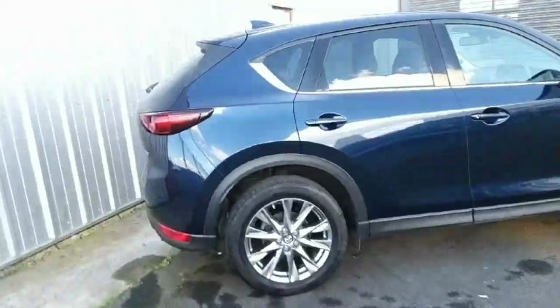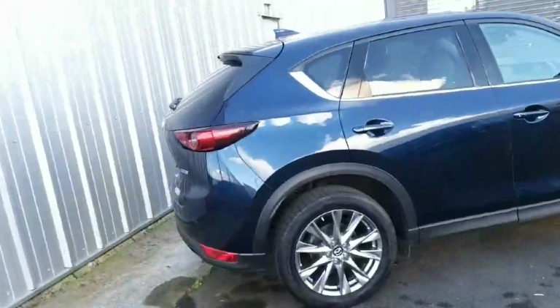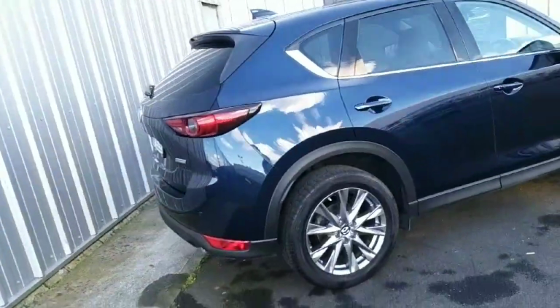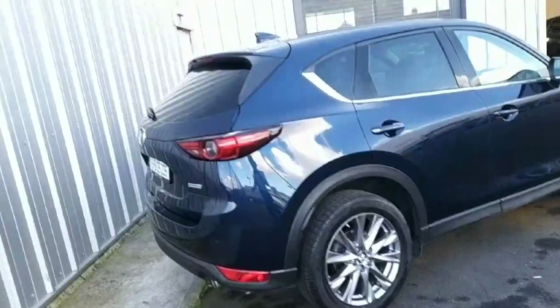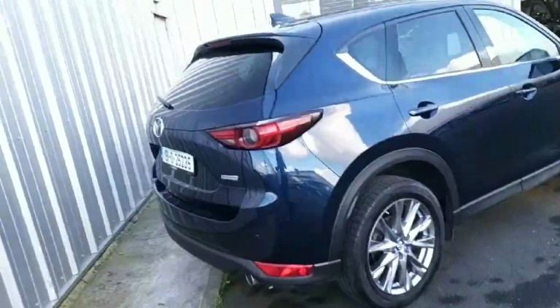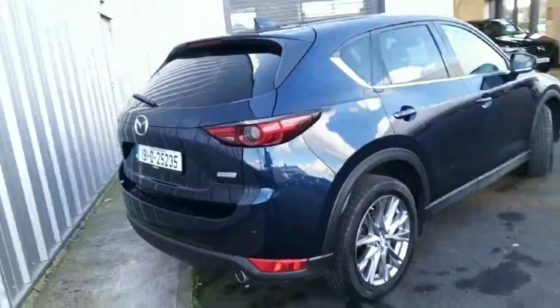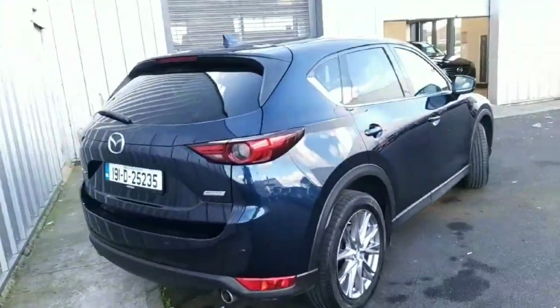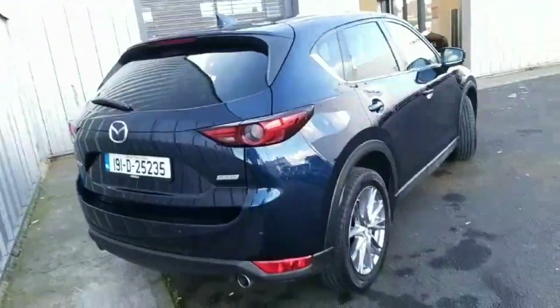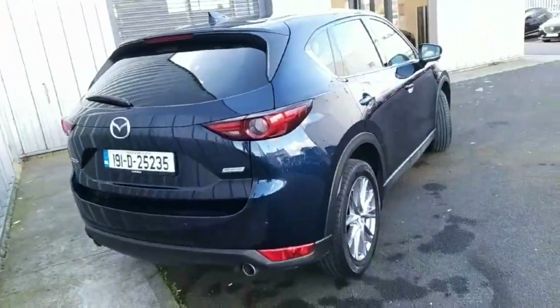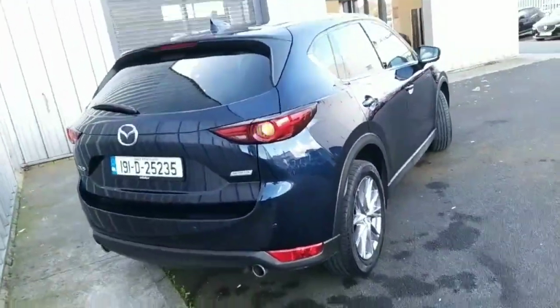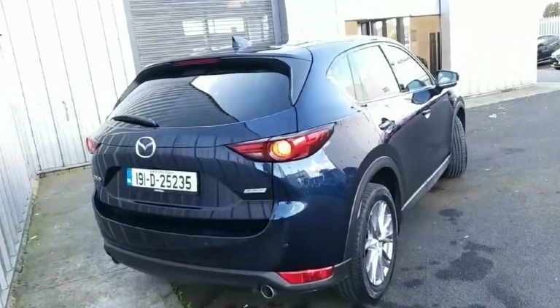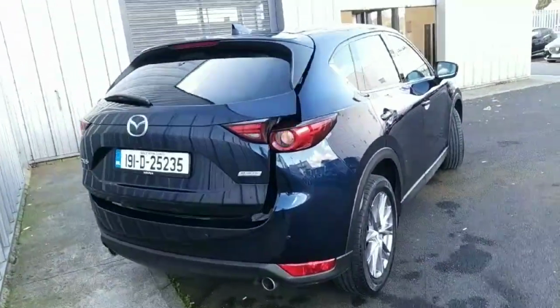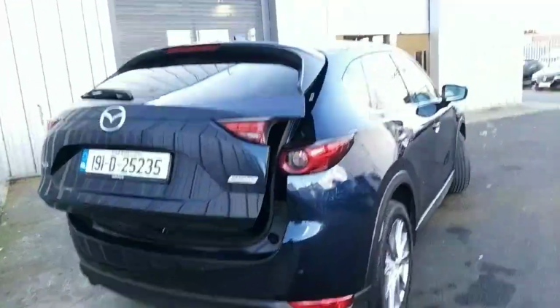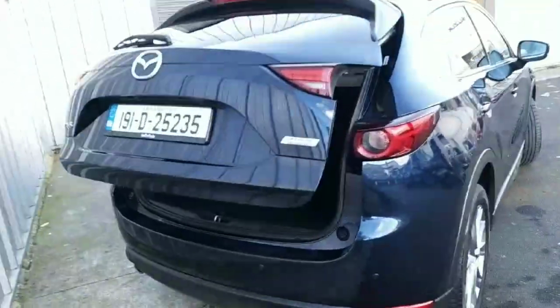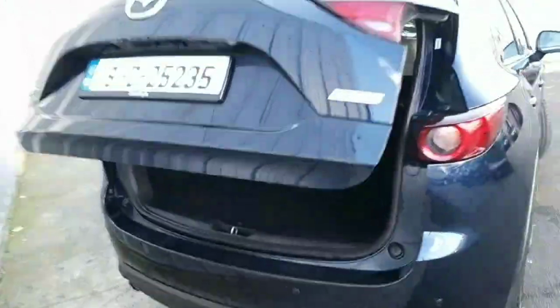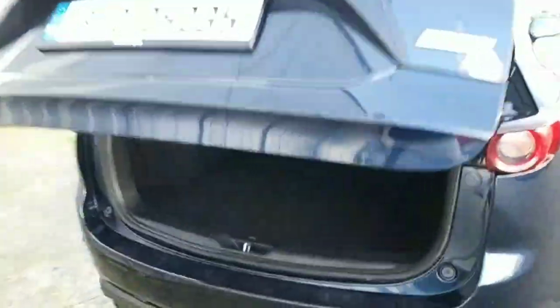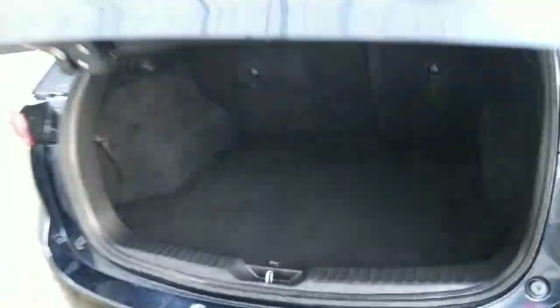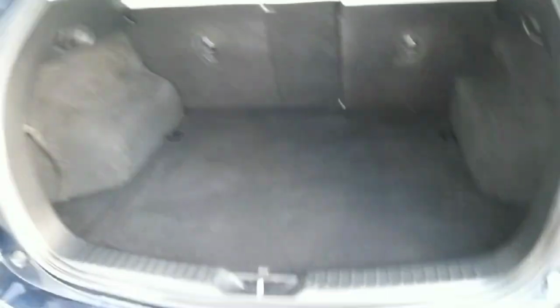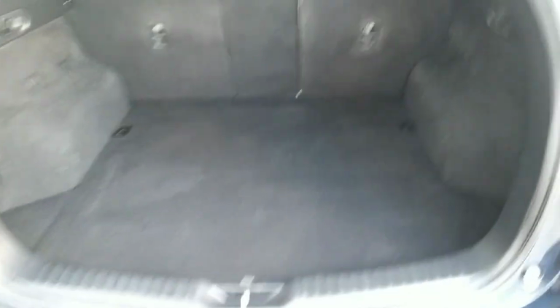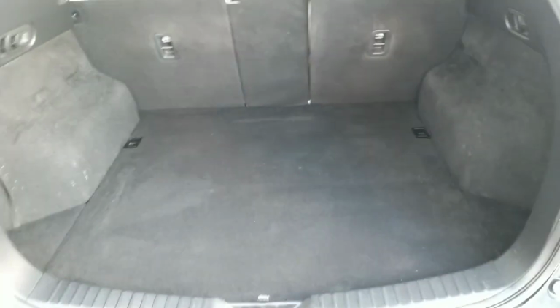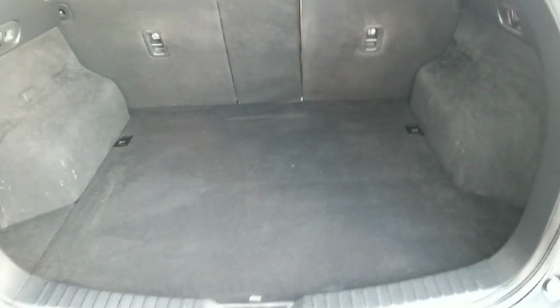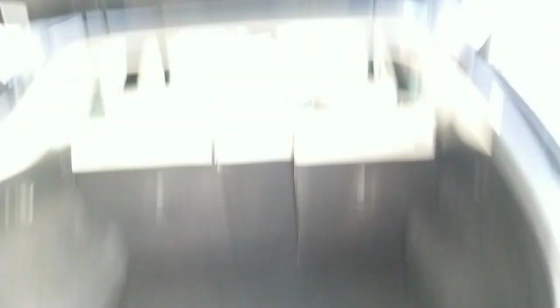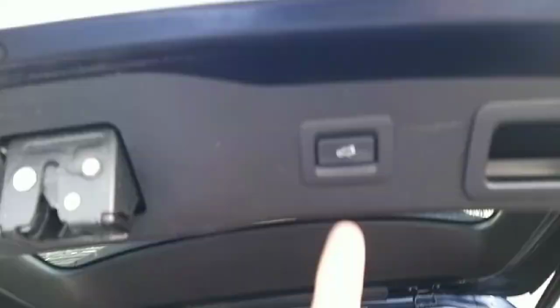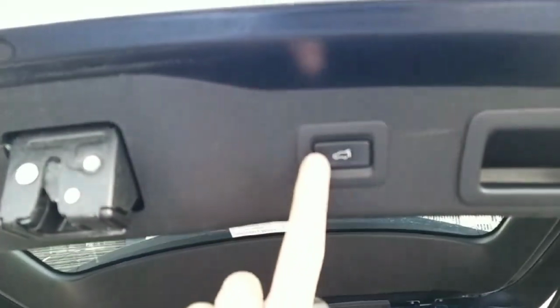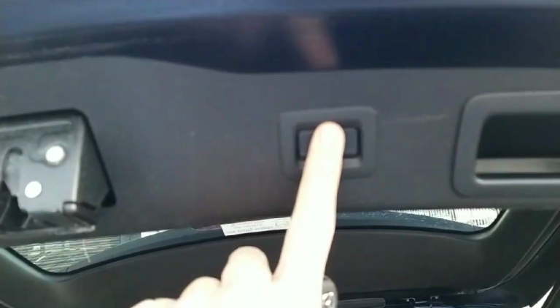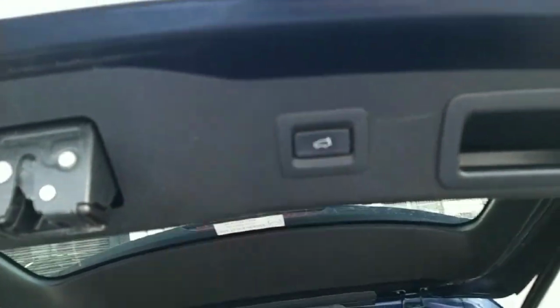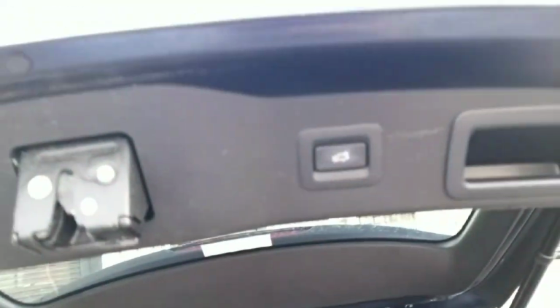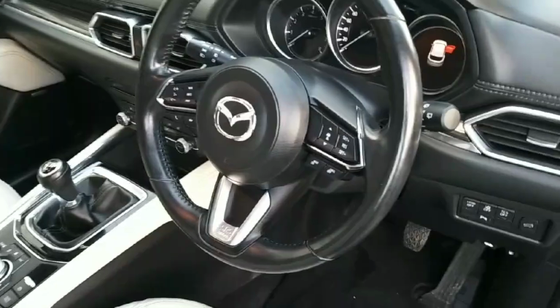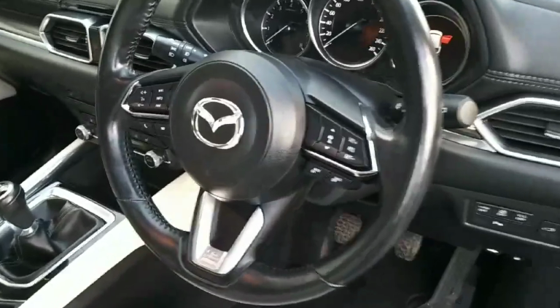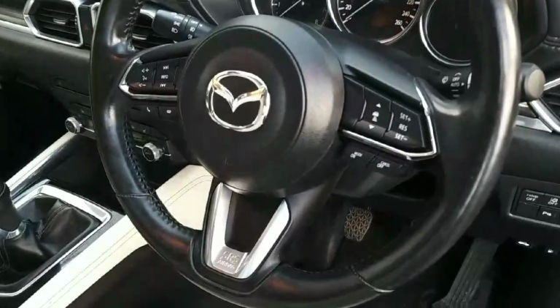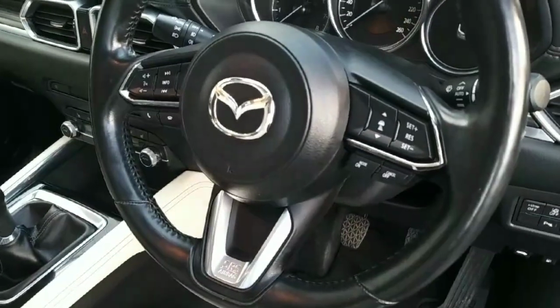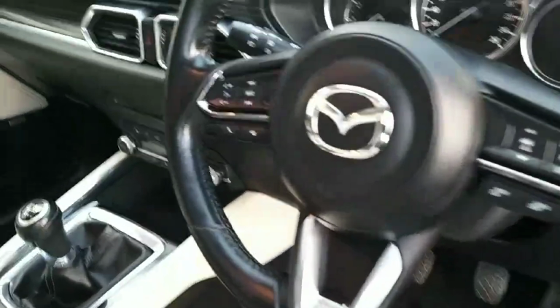To the rear of the vehicle you have your rear parking sensors with a rear view camera, an automatic tail lift with a spacious boot, and adaptive cruise control.